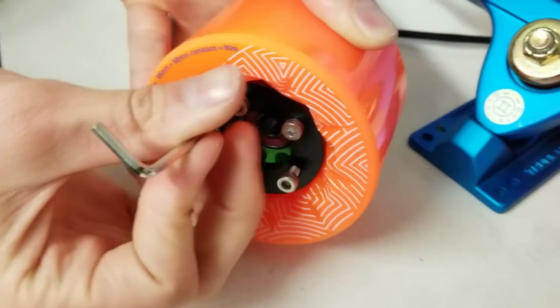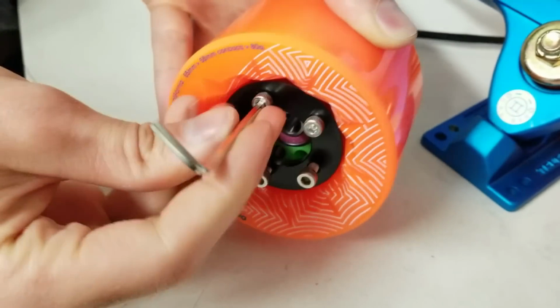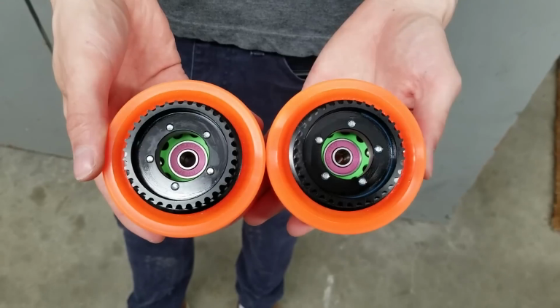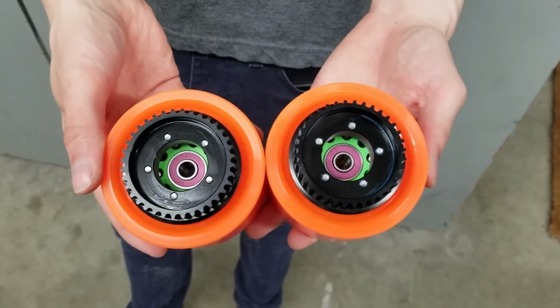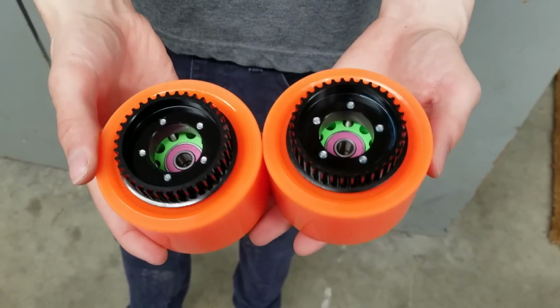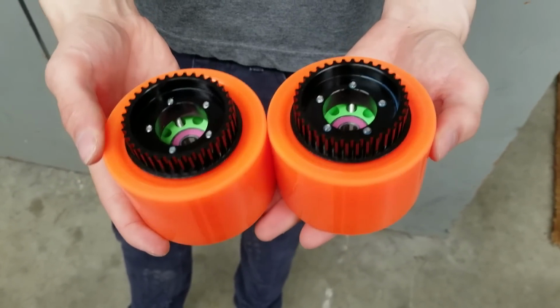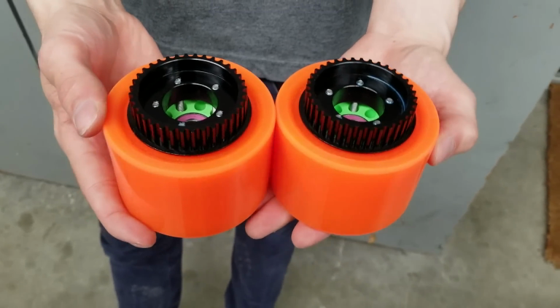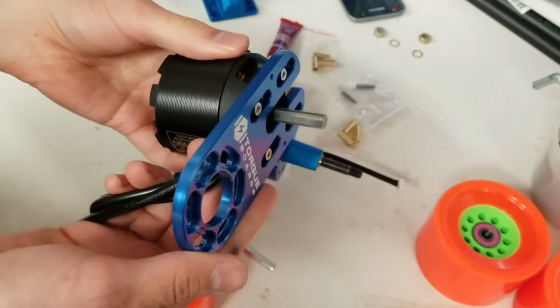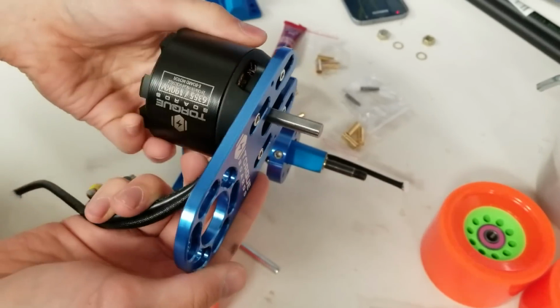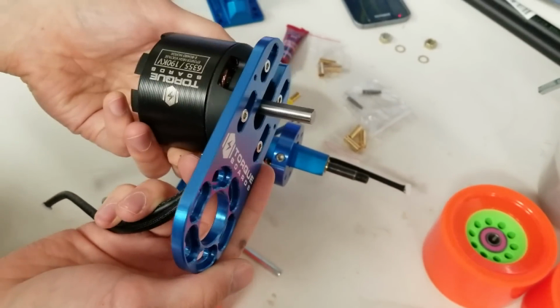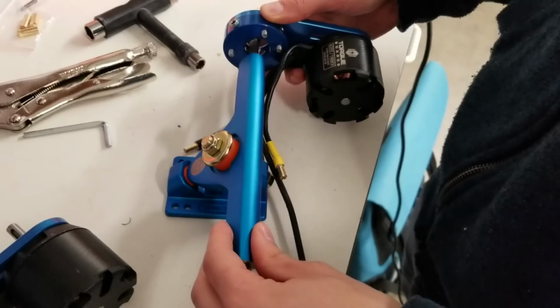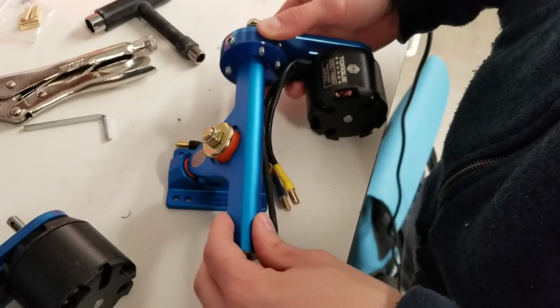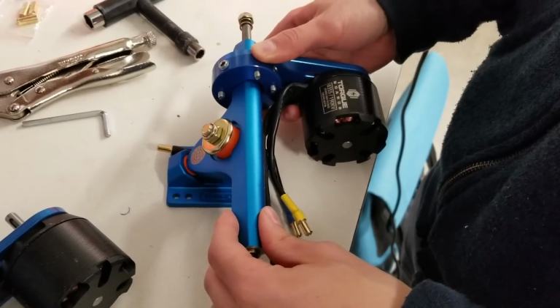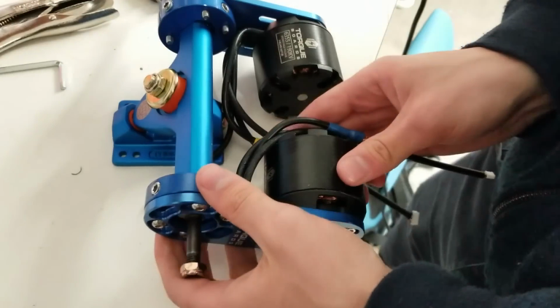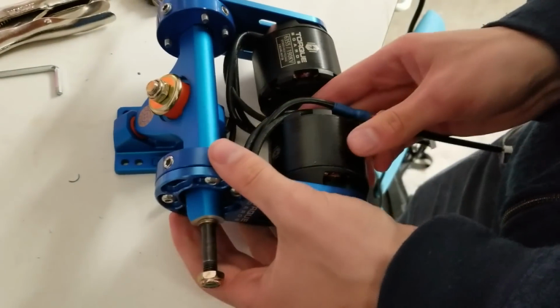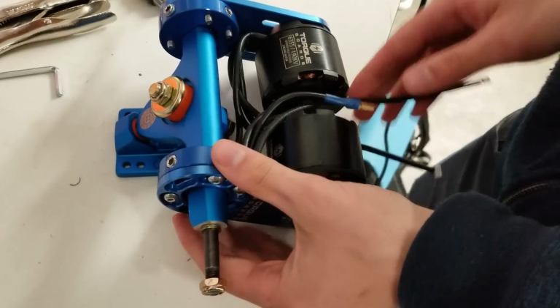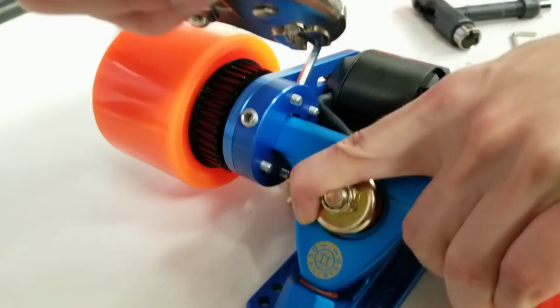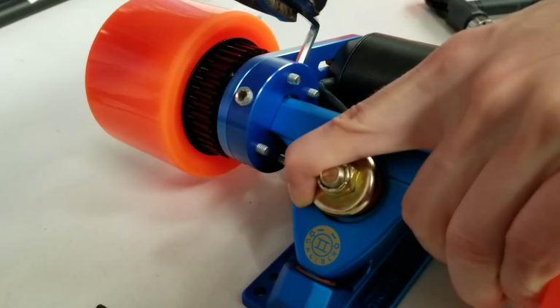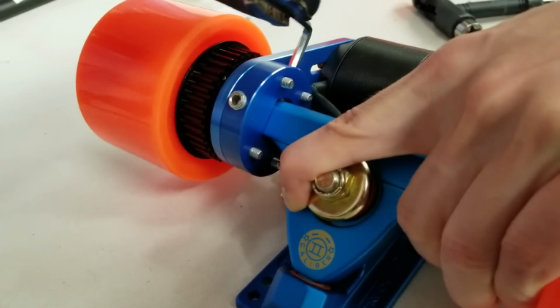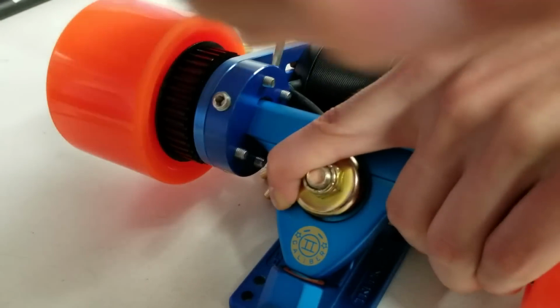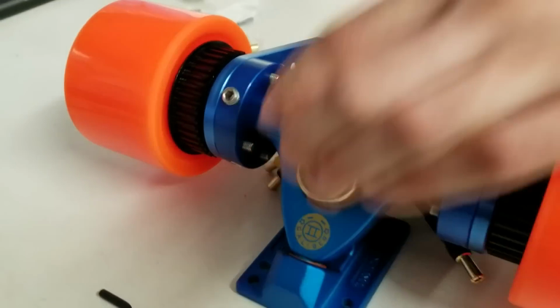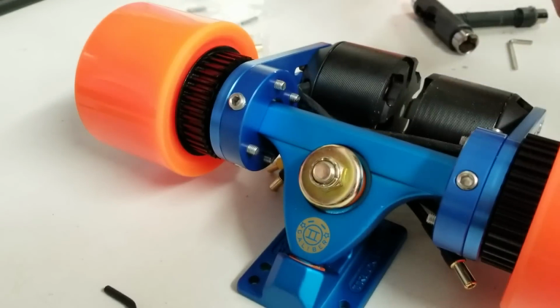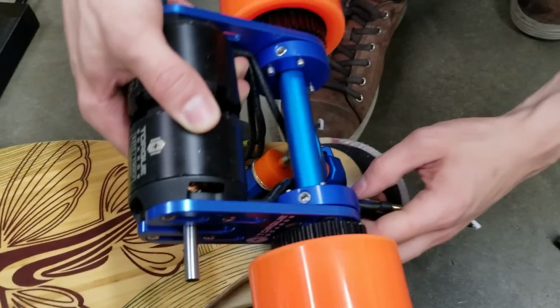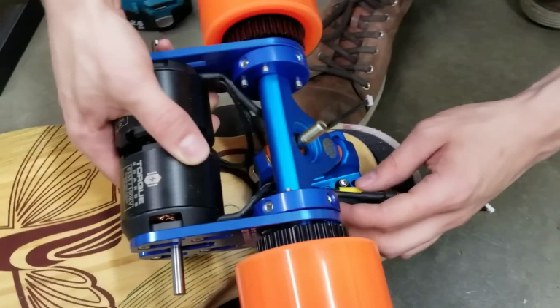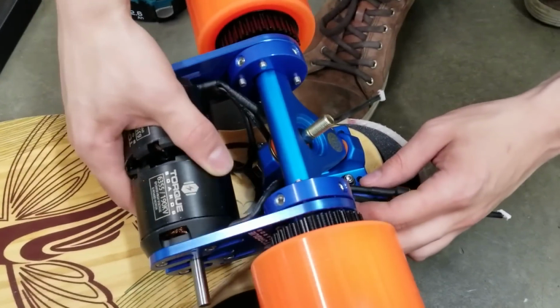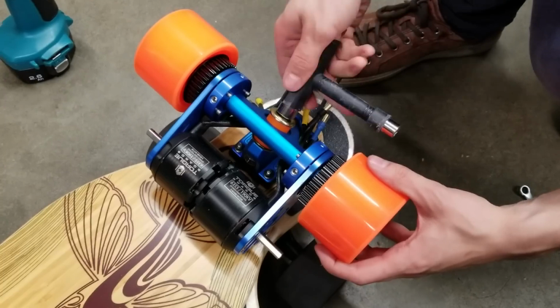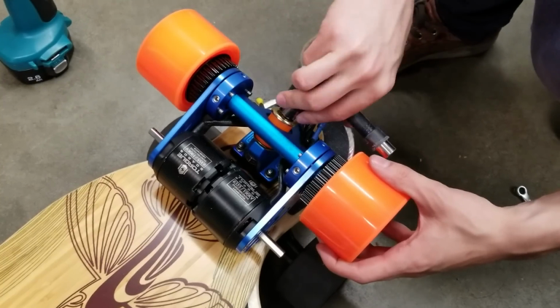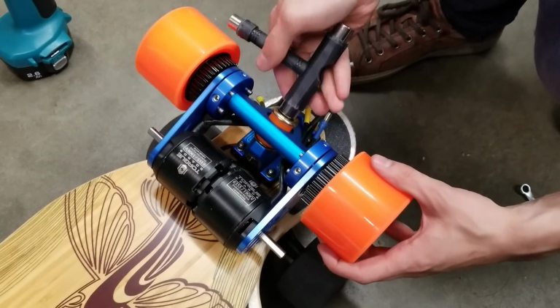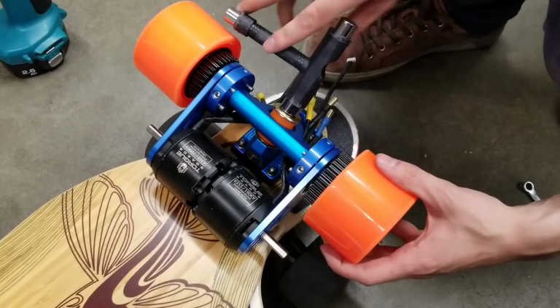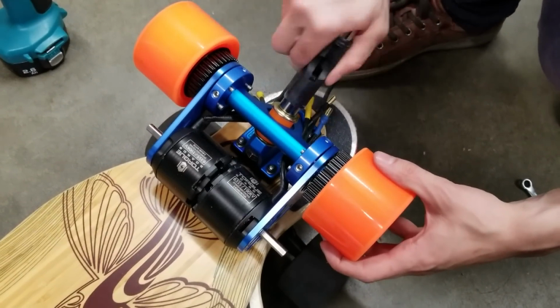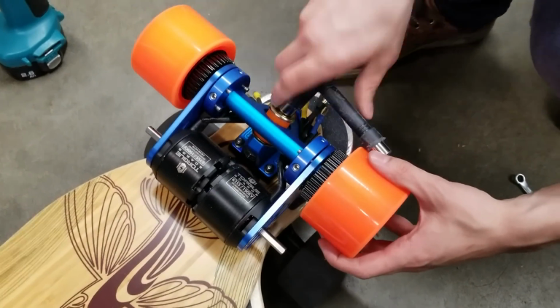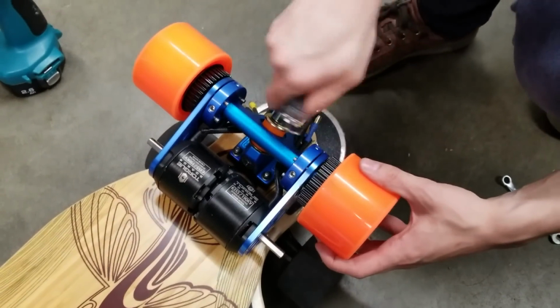Perhaps more exciting than this design's performance is its accessibility to novice DIYers. We selected components that save the builder from advanced assembly techniques such as 3D printing, welding, dremeling, and high-precision soldering. As a result, we were able to assemble this in a single day with a relatively basic toolset.